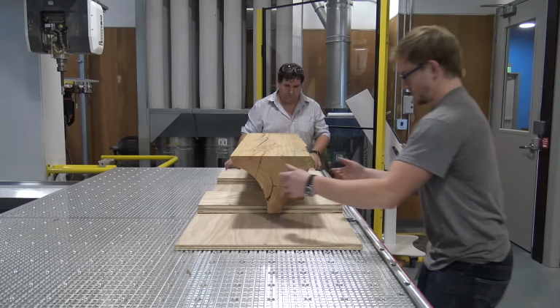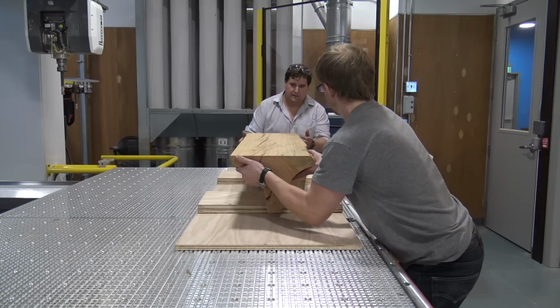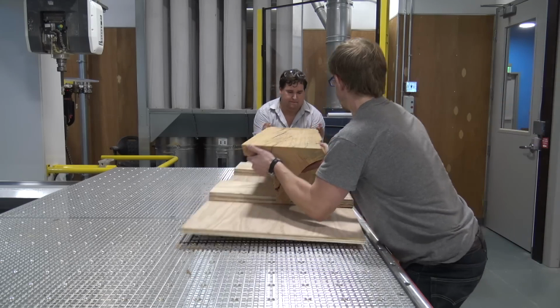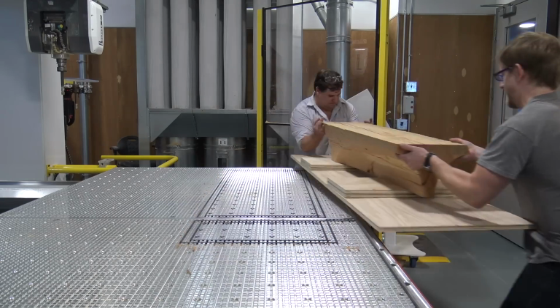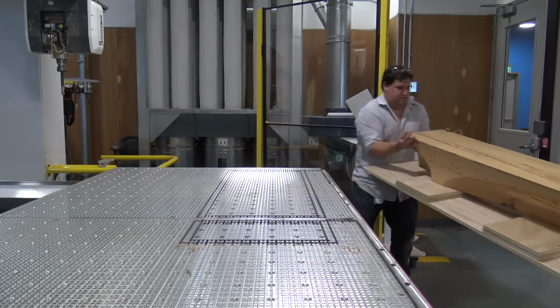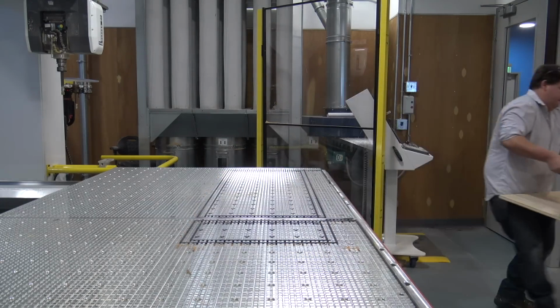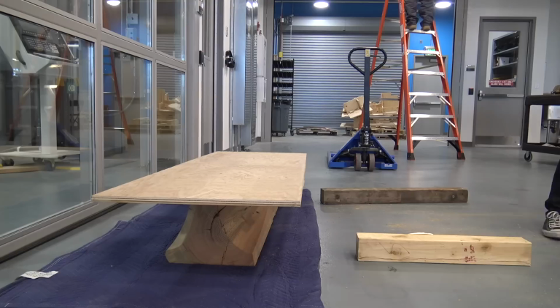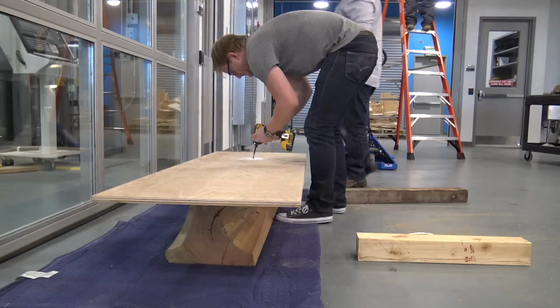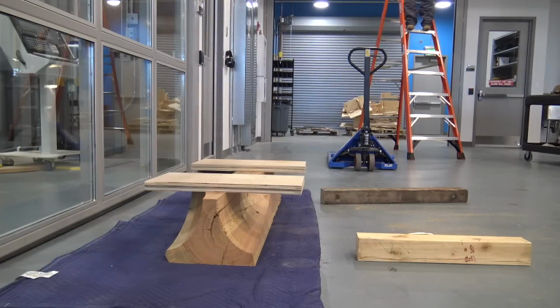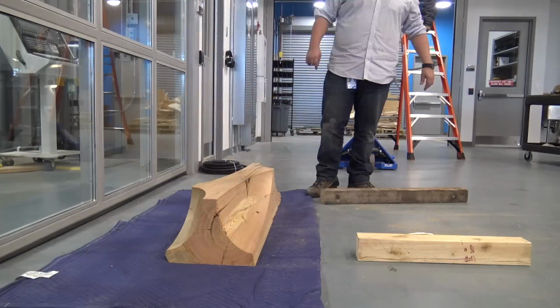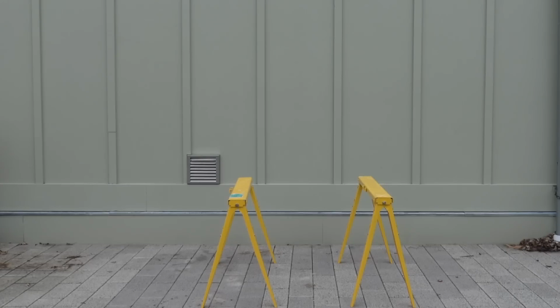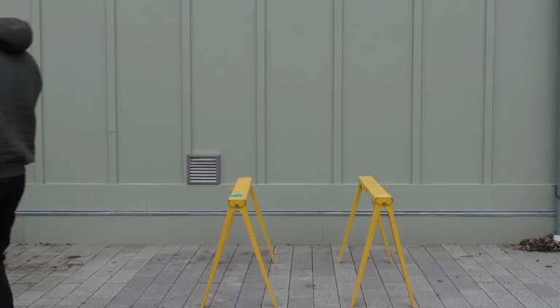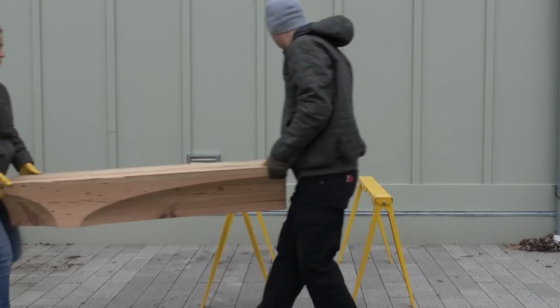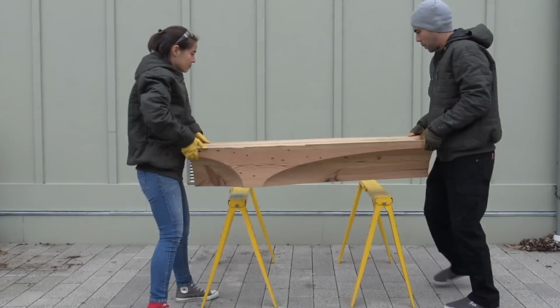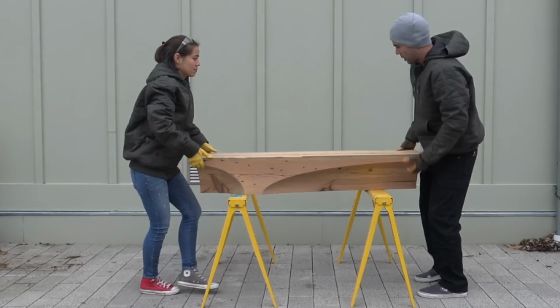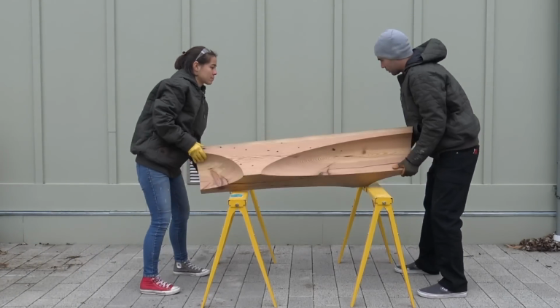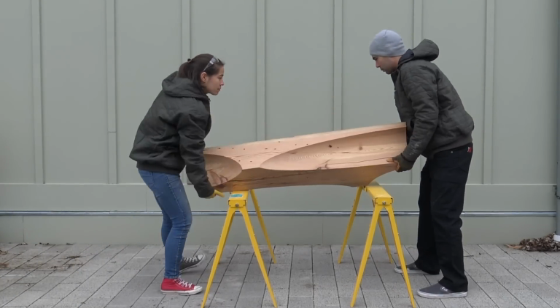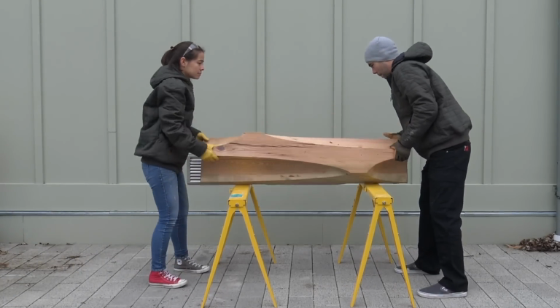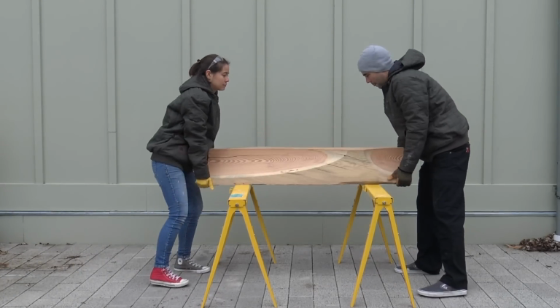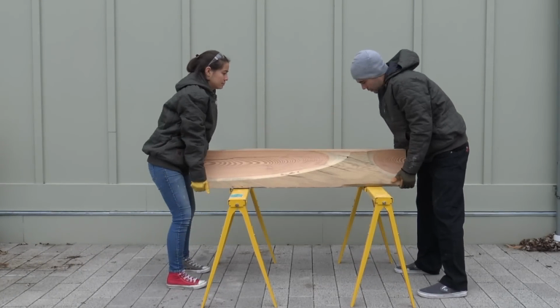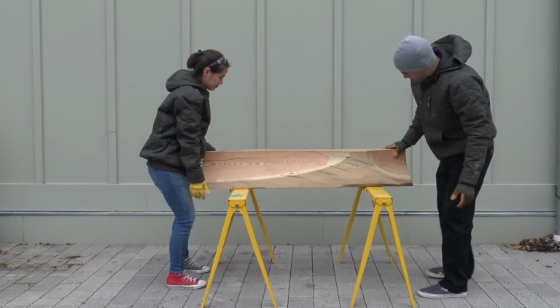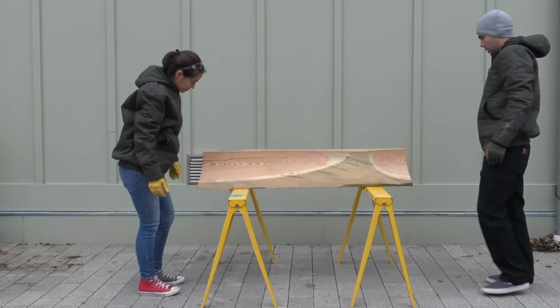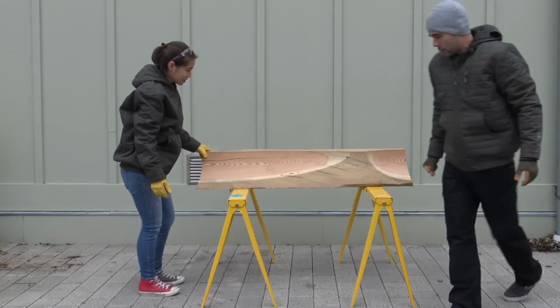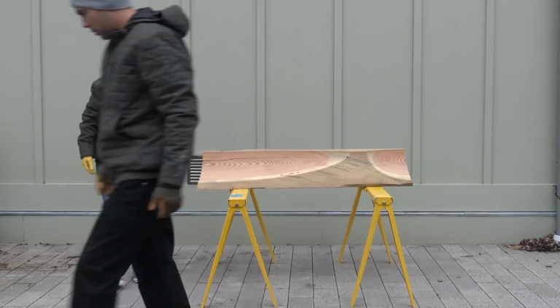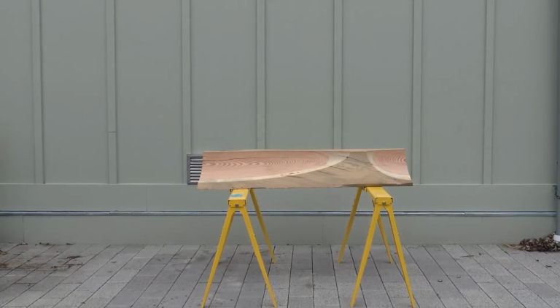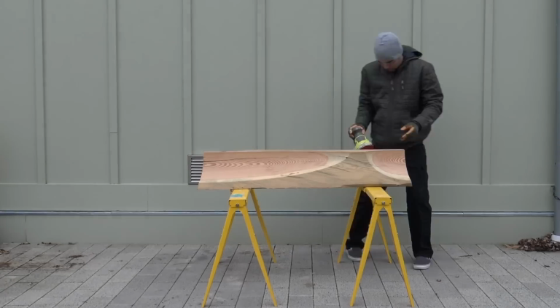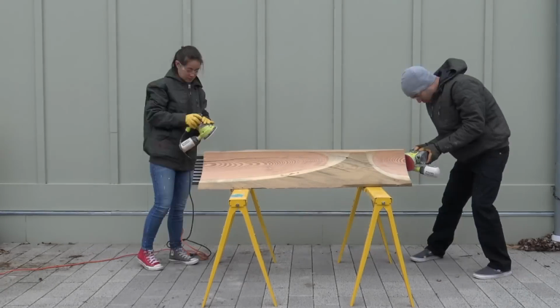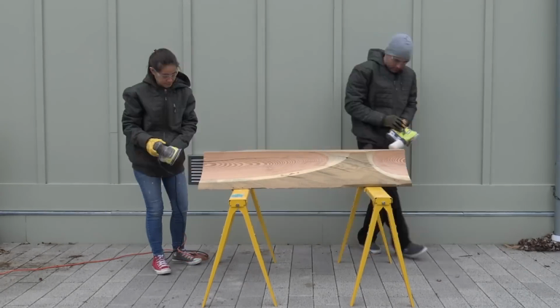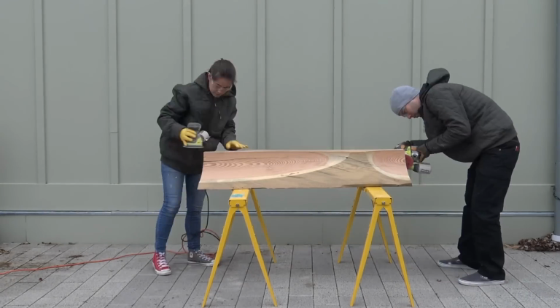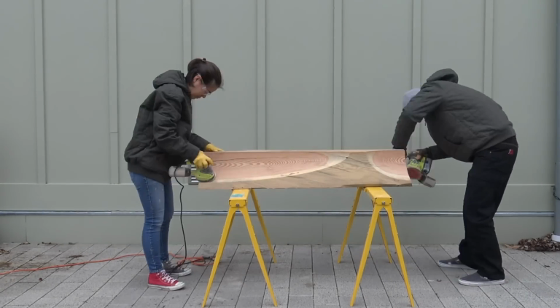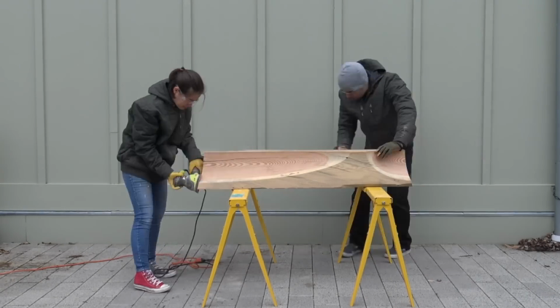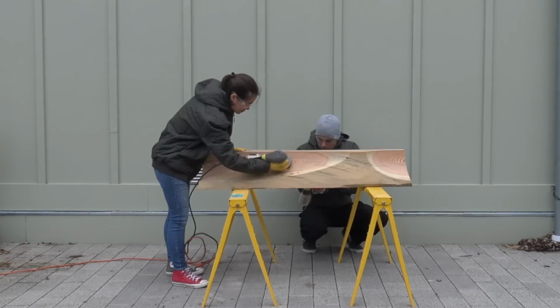The table is really well-shaped, but it's still a little bit rough, so we're going to start by sanding it with 120-grit sanding pads before moving up to 220-grit sanding pads.